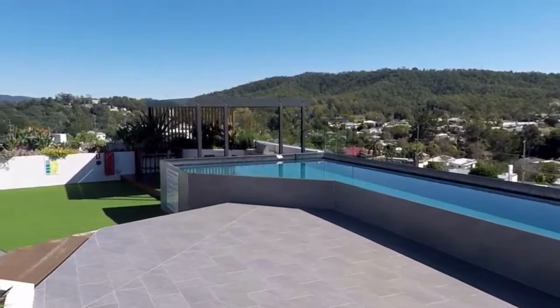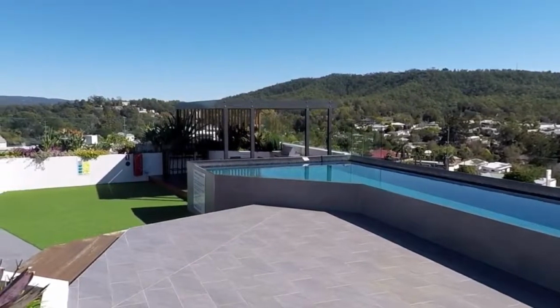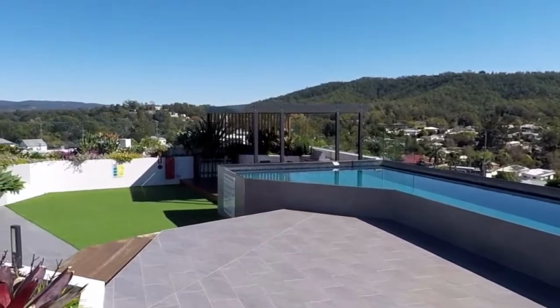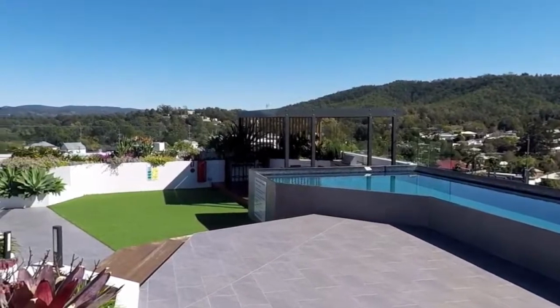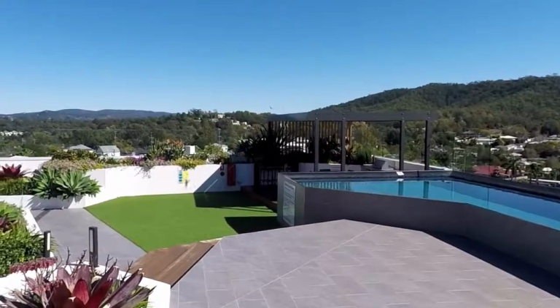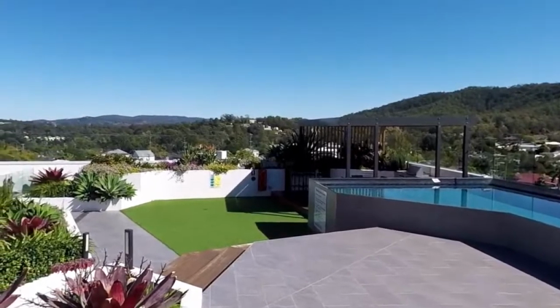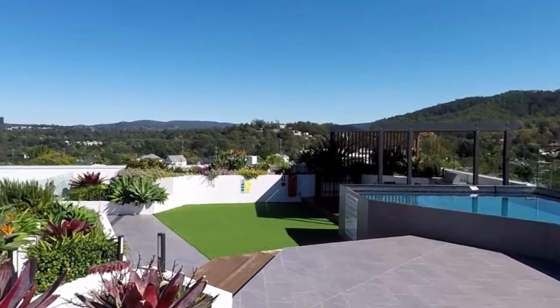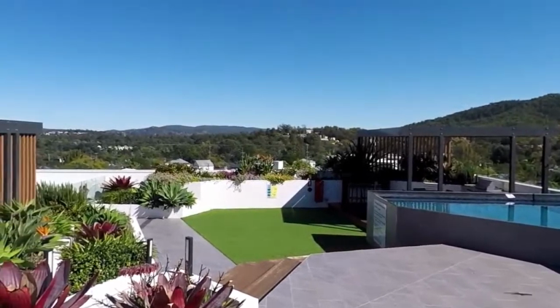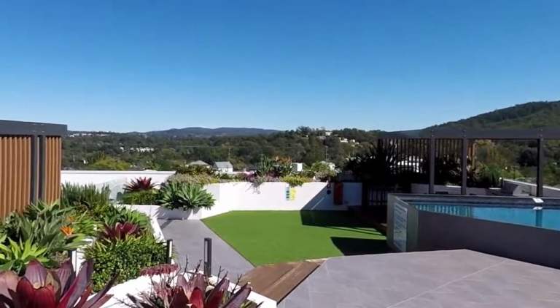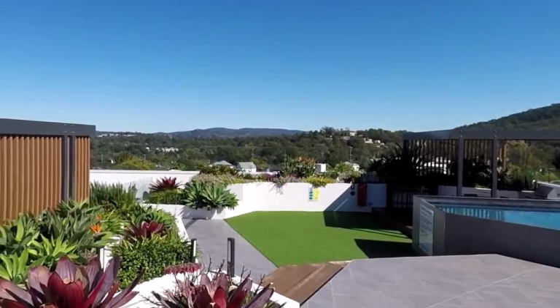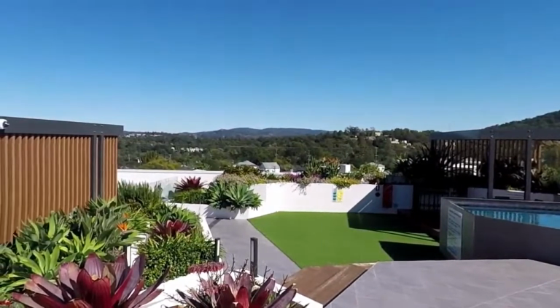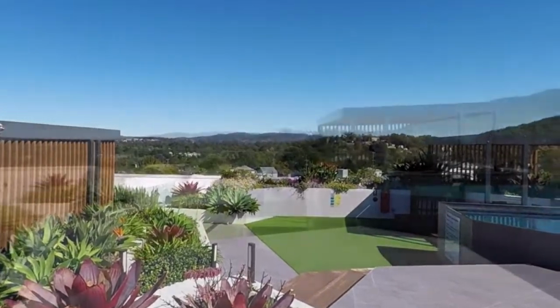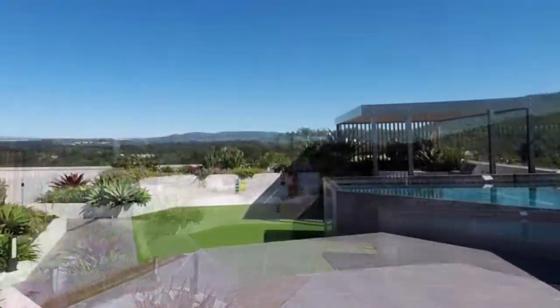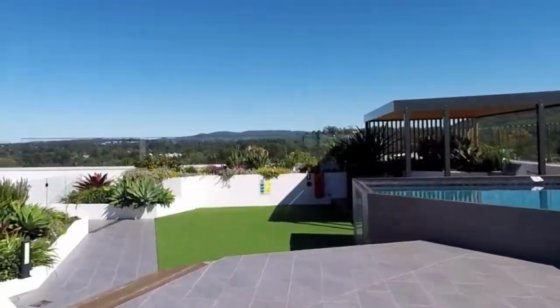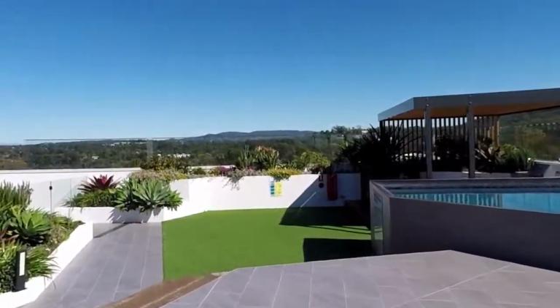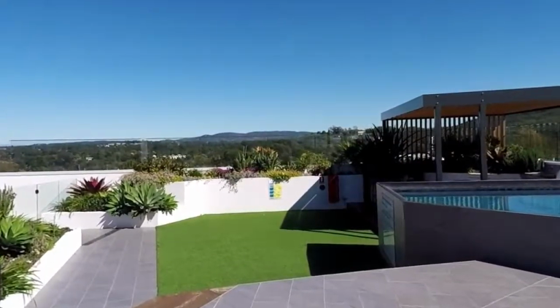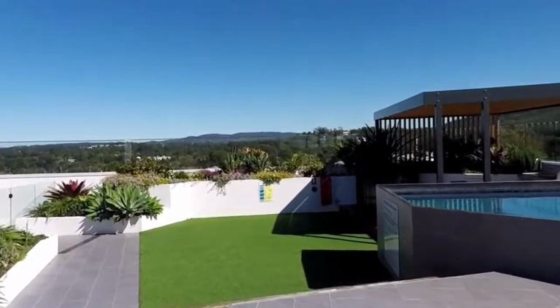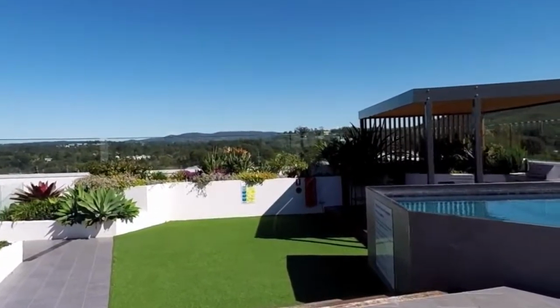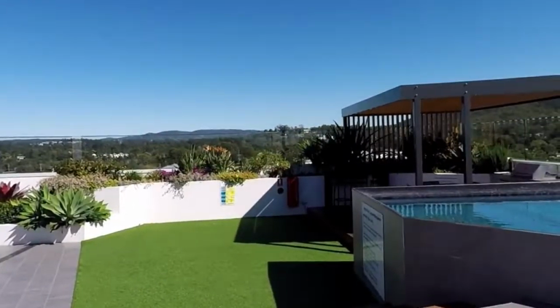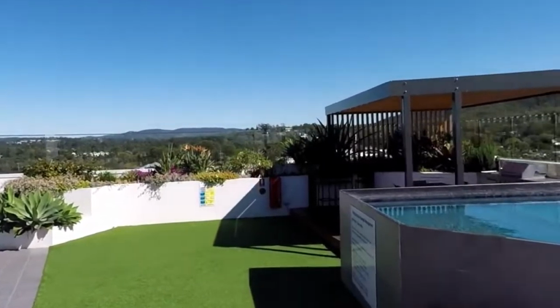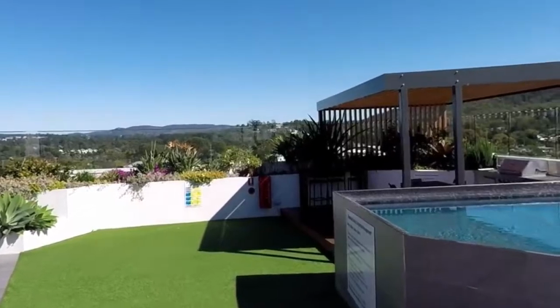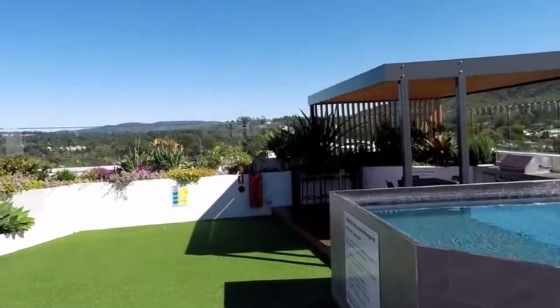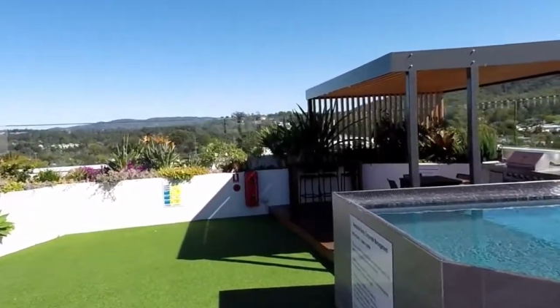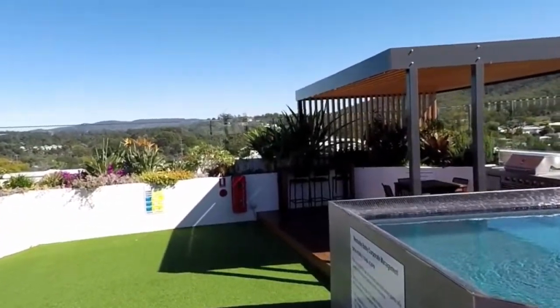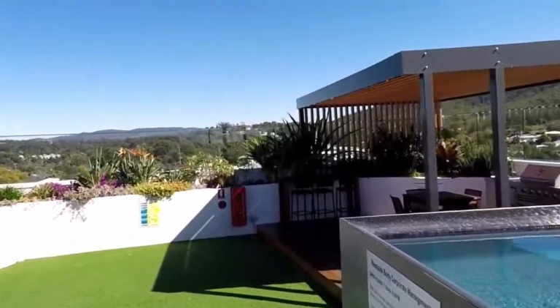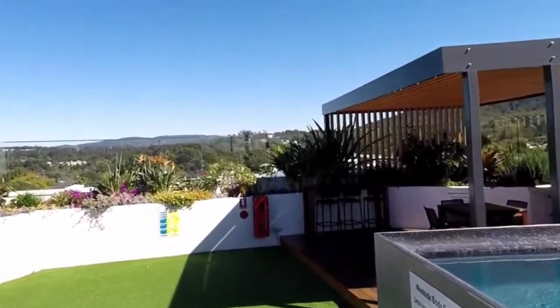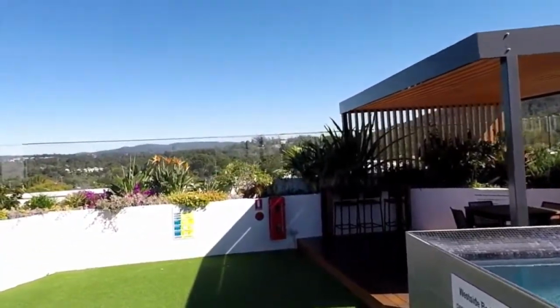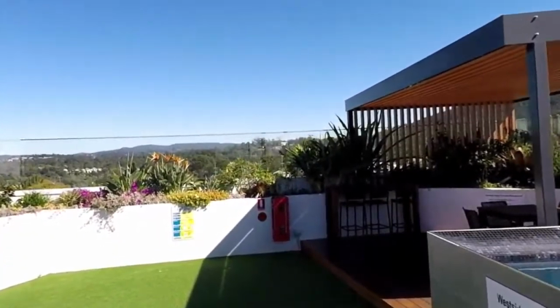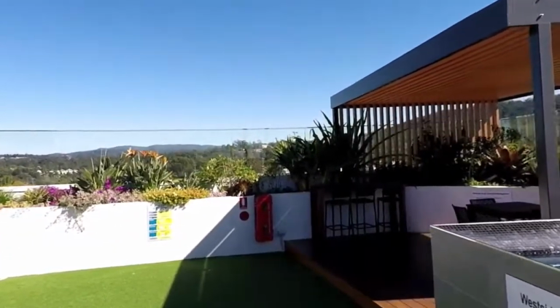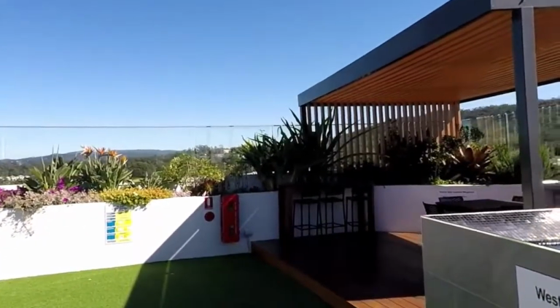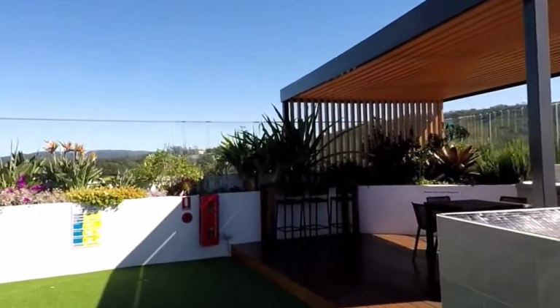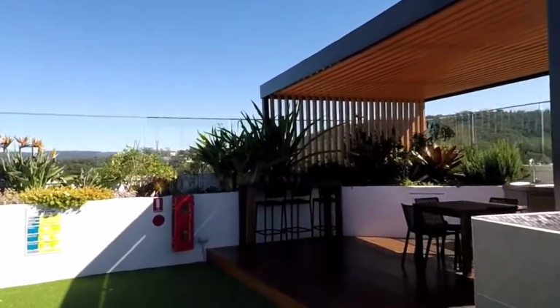I hope you've enjoyed your walkthrough tour of unit 905 at 125 Station Road in Indooroopilly. This is Maison Real Estate. For further information about this property, please contact the office.